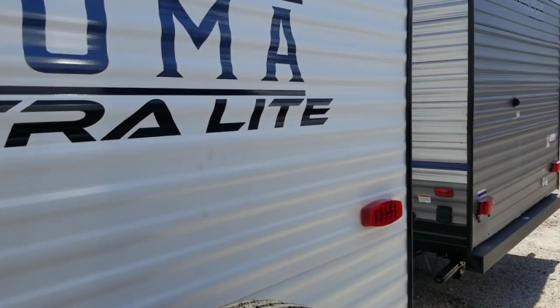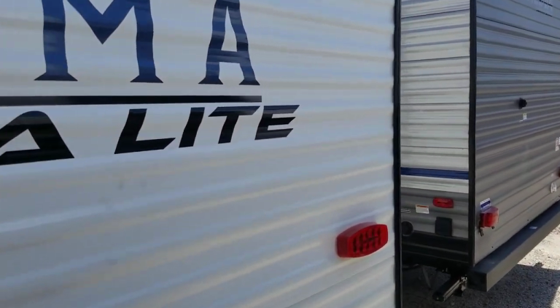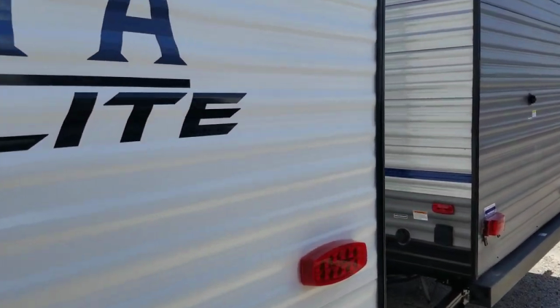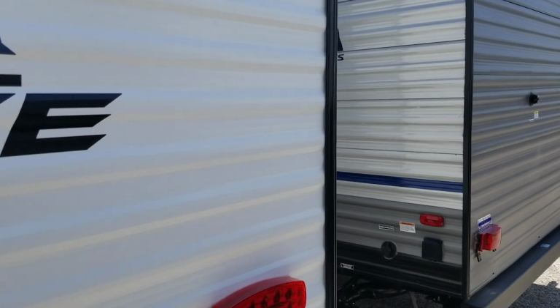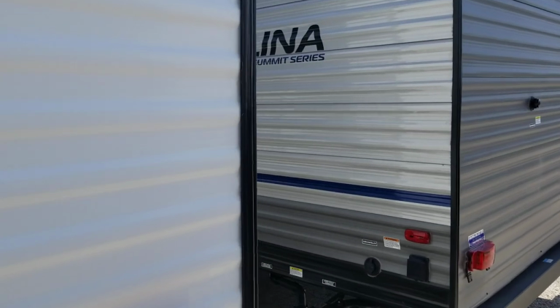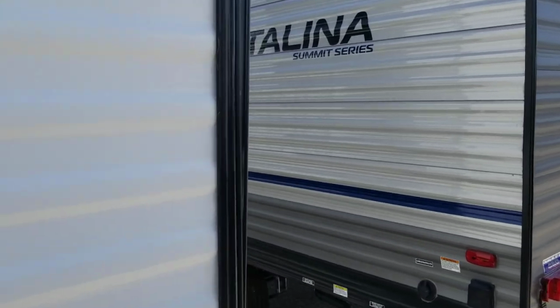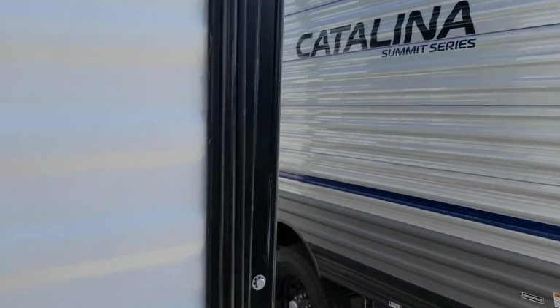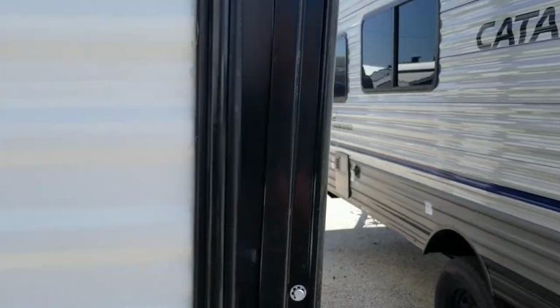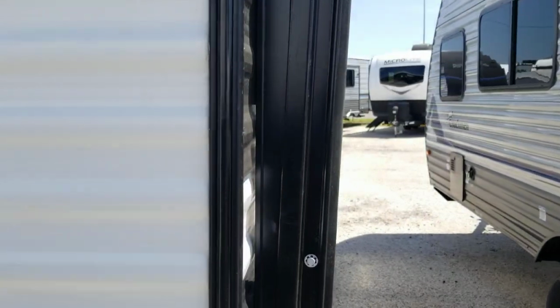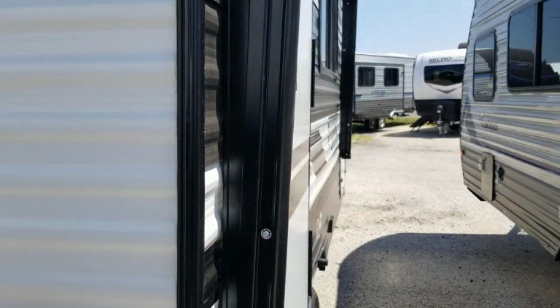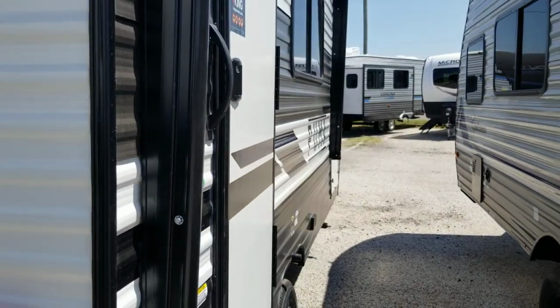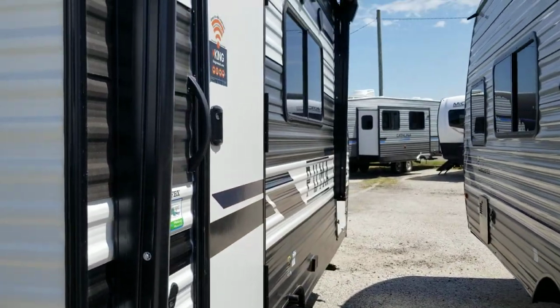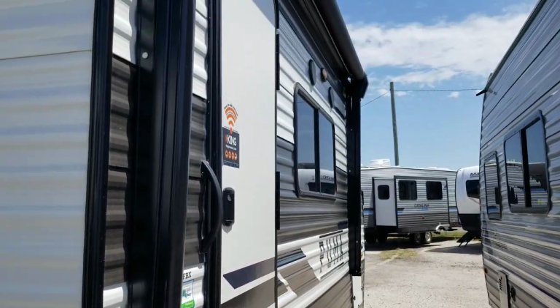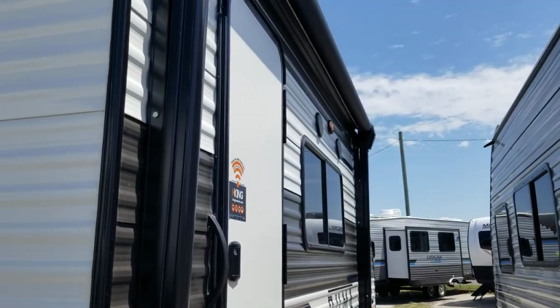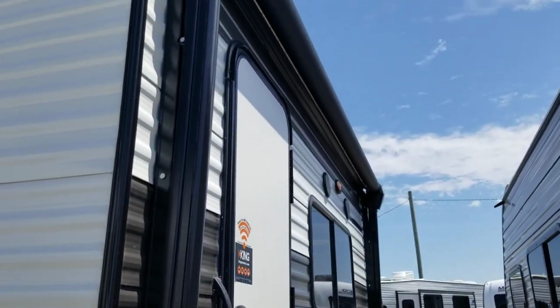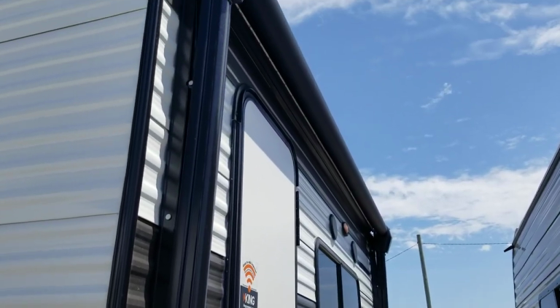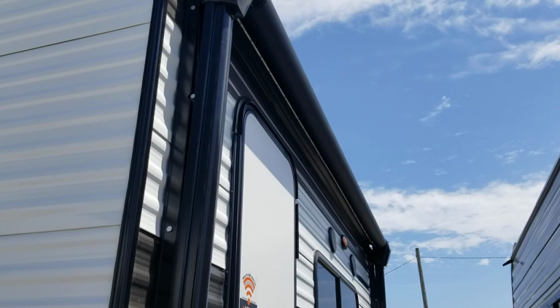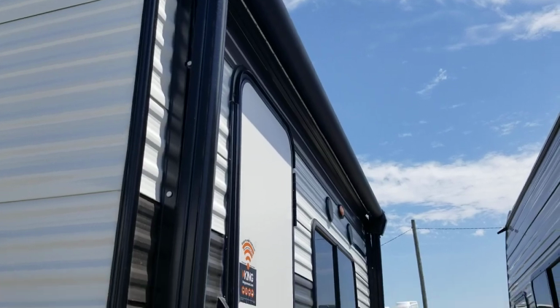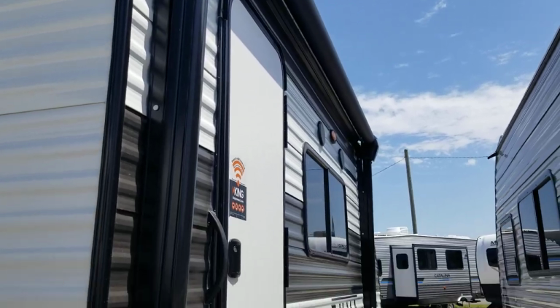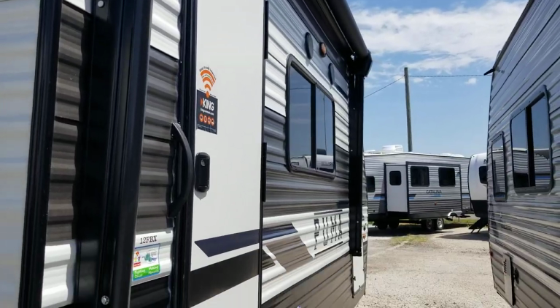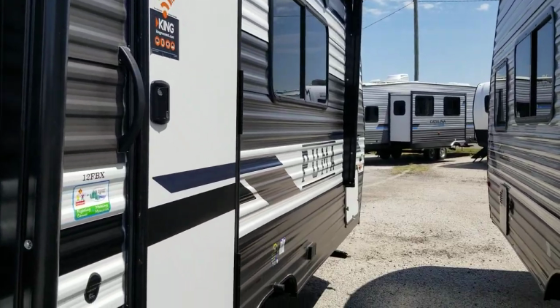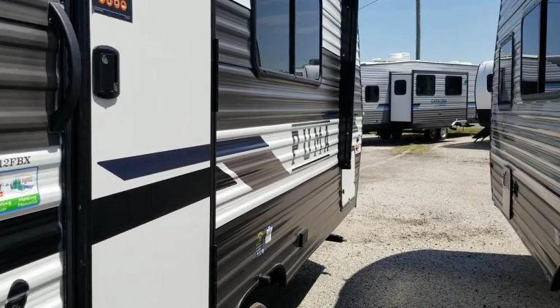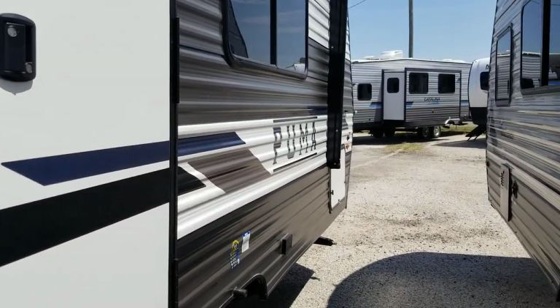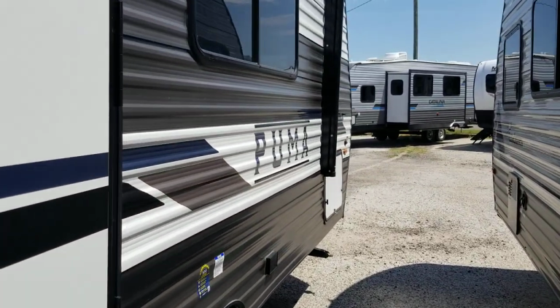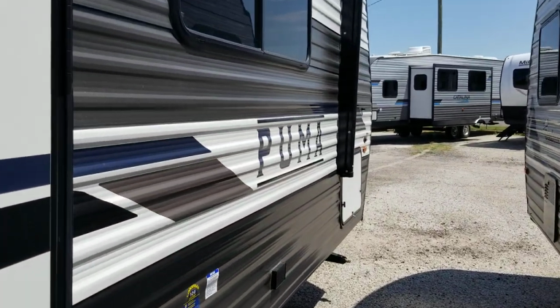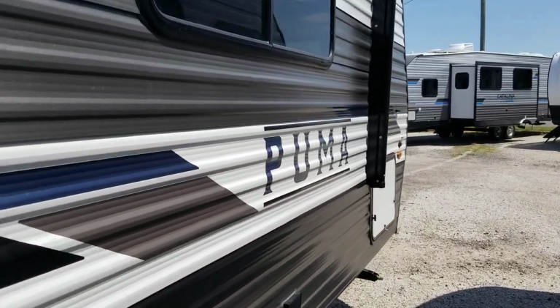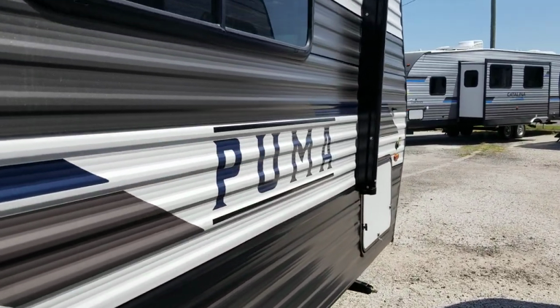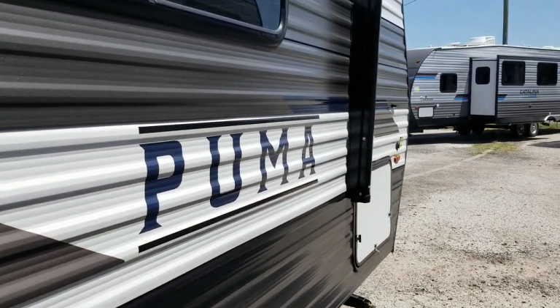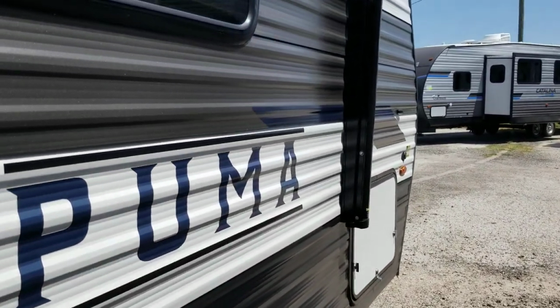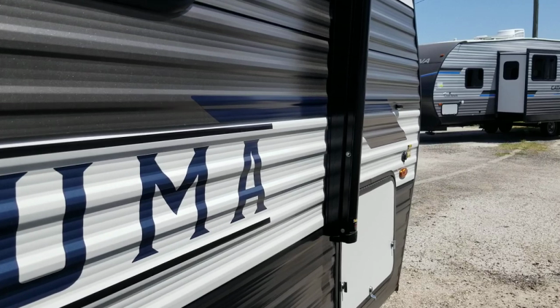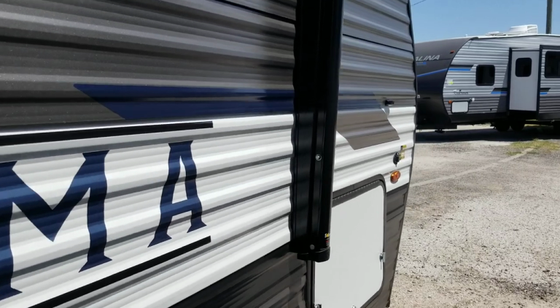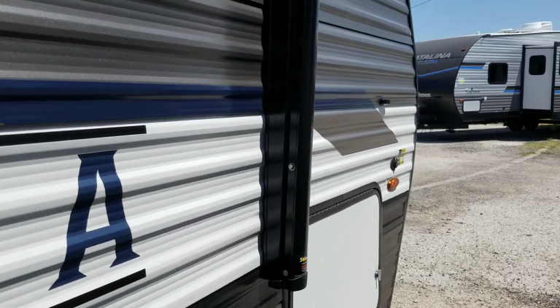This one's half-ton towable. It's got a 10-foot patio awning and a cargo hold up front.